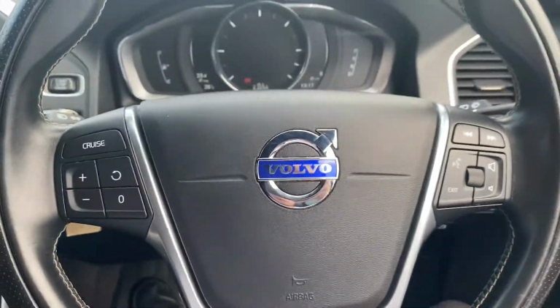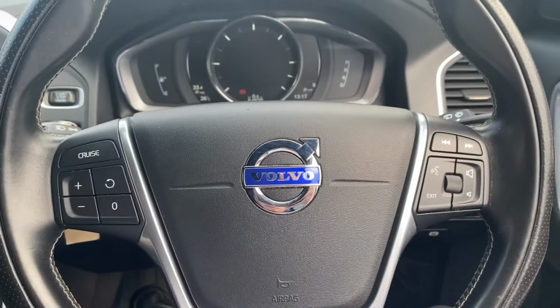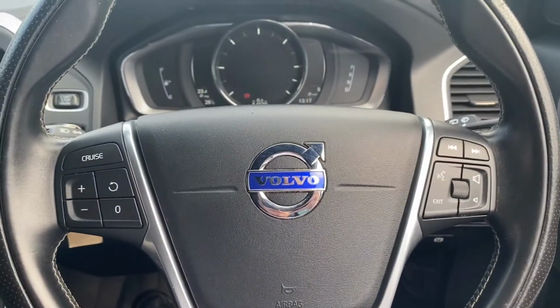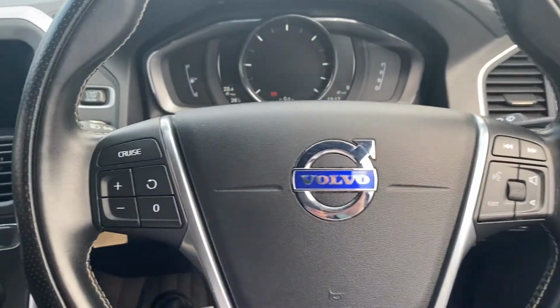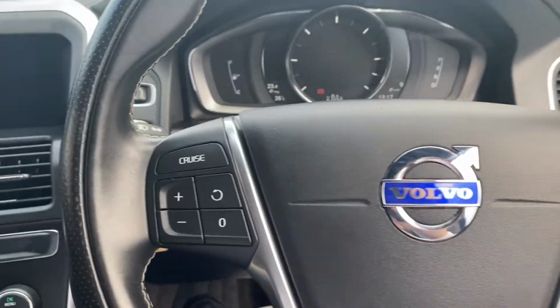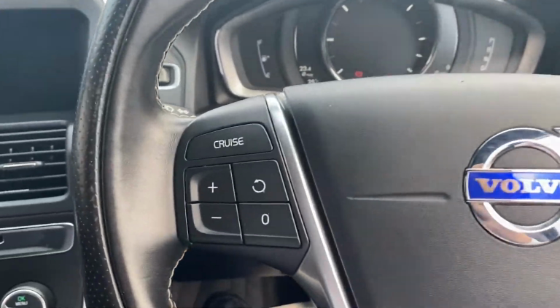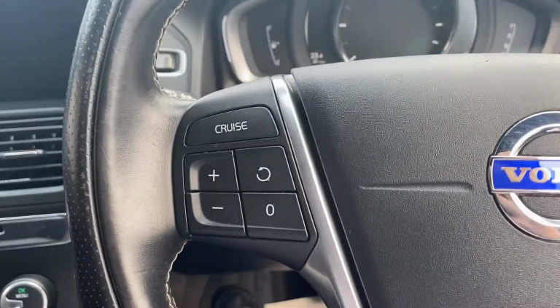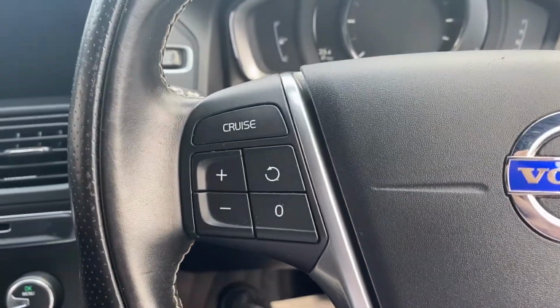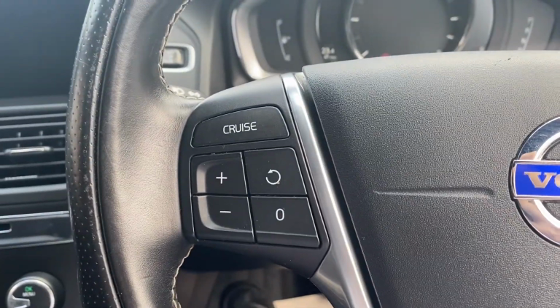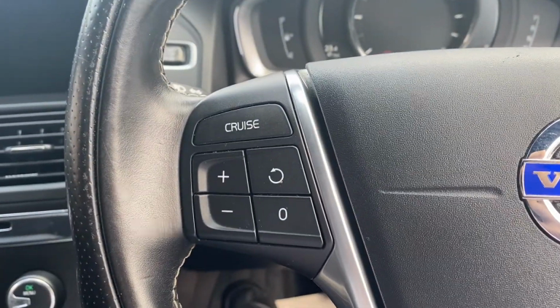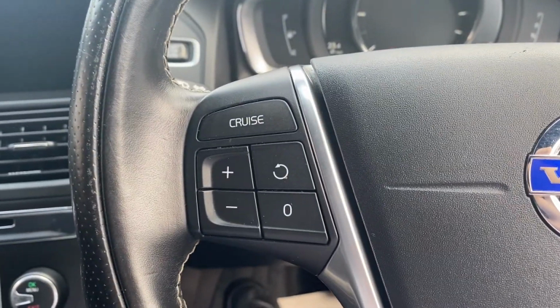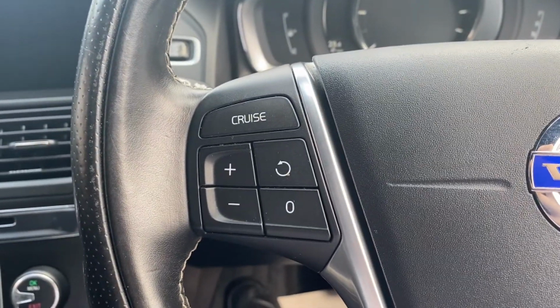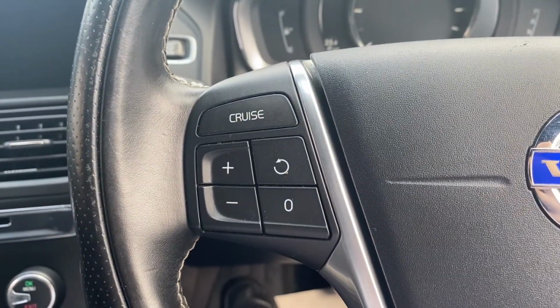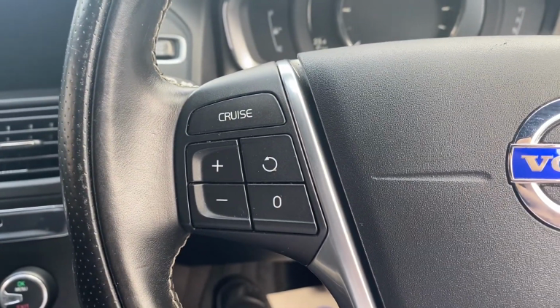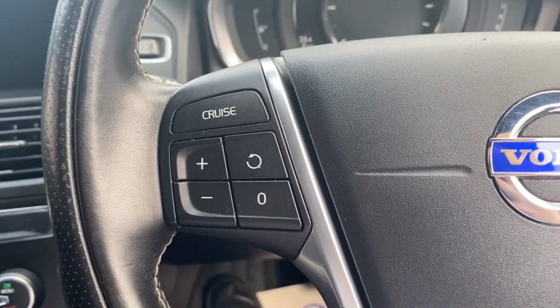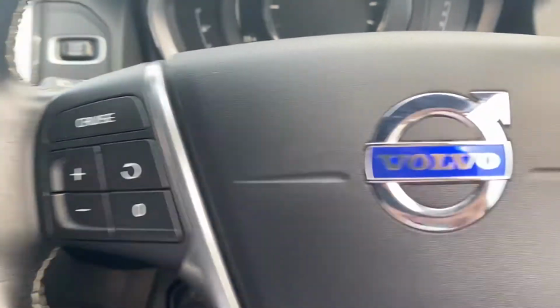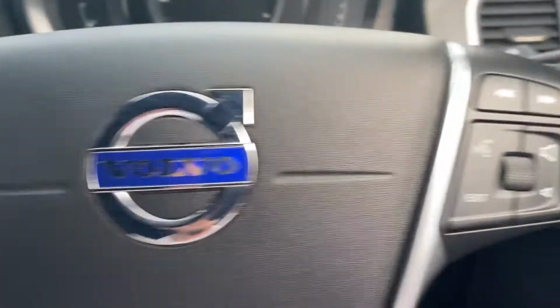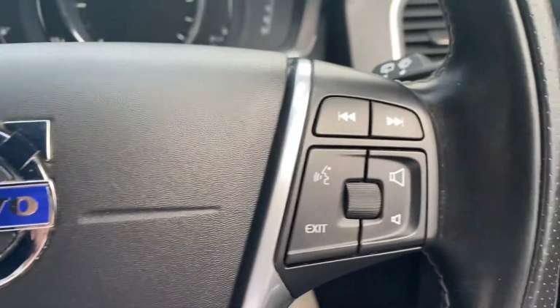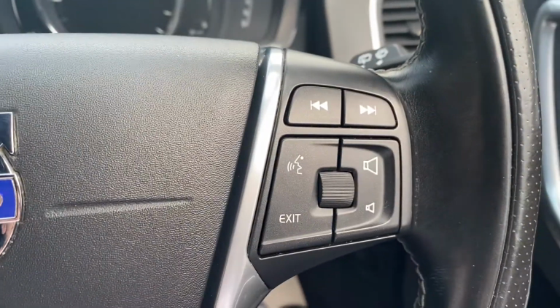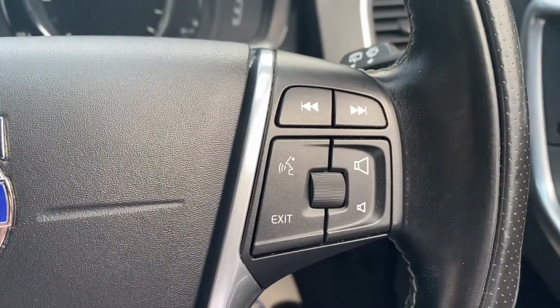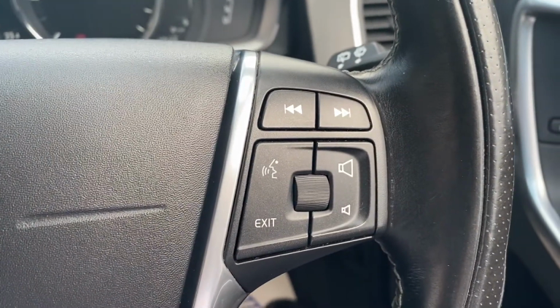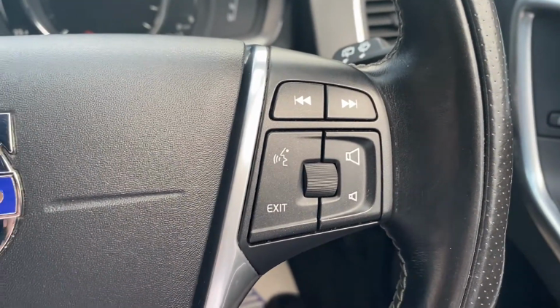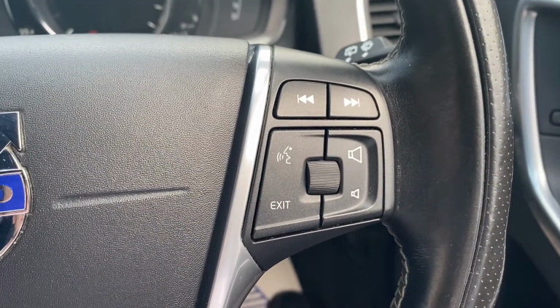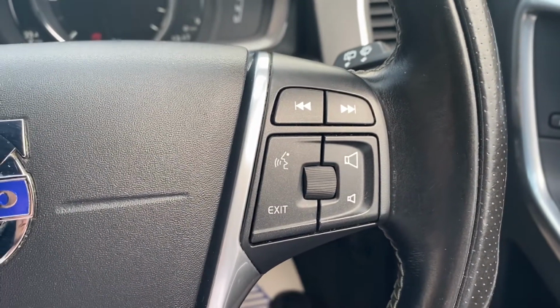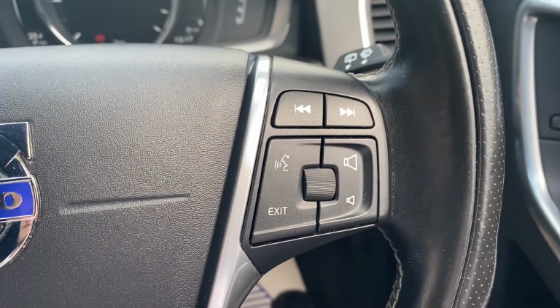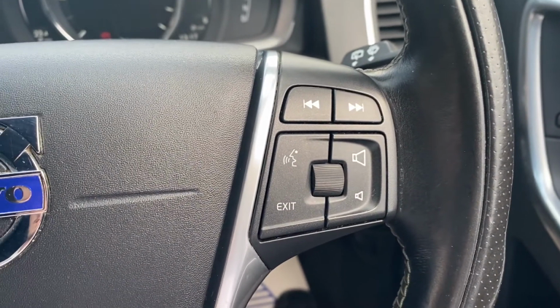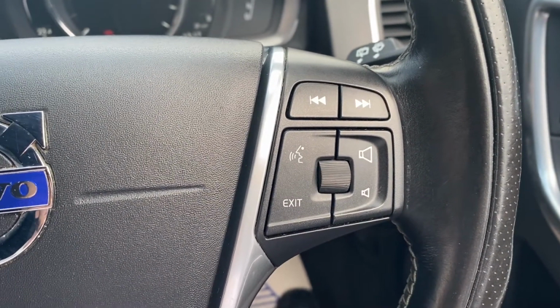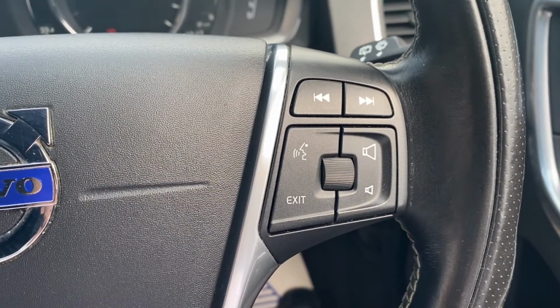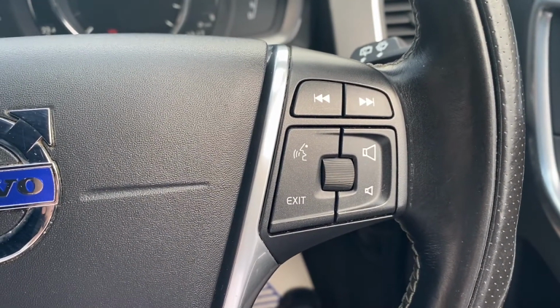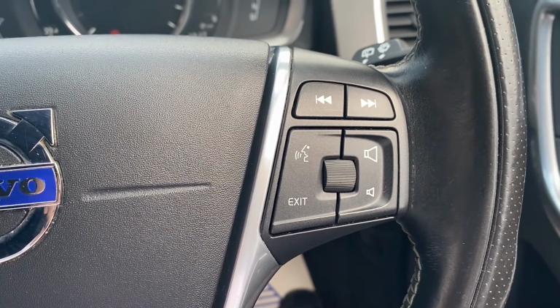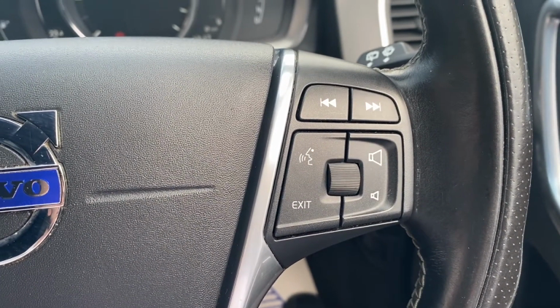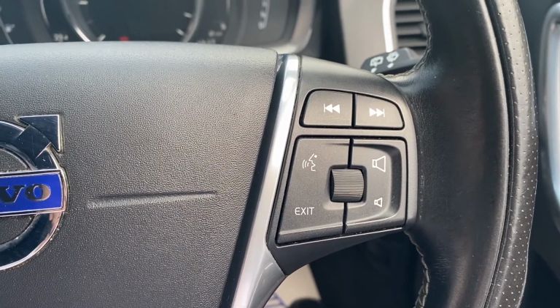Moving up to the steering wheel, on the left-hand side you'll find the navigating buttons for the cruise control. And on the right you'll have navigating buttons for the infotainment system, including a push-to-talk button.